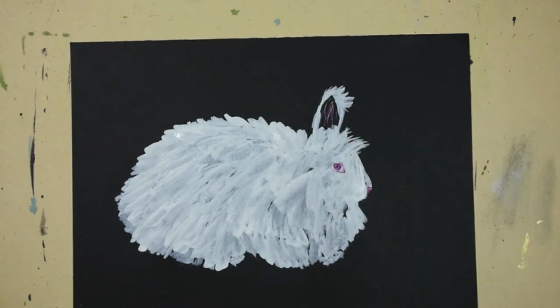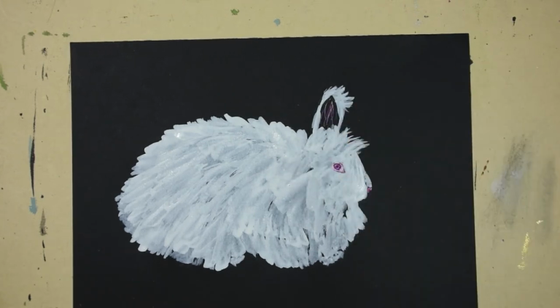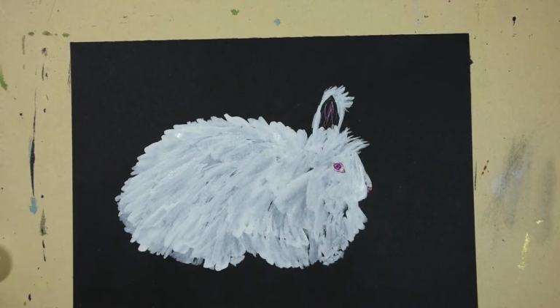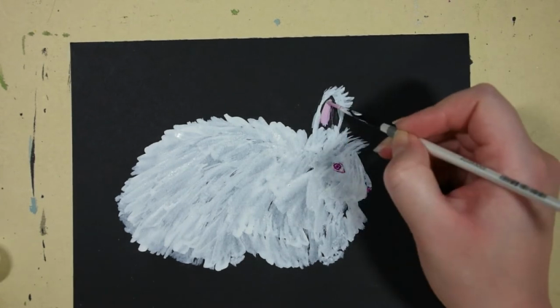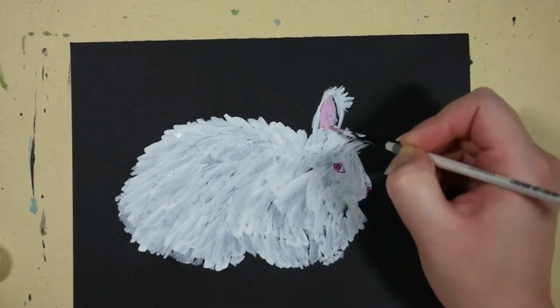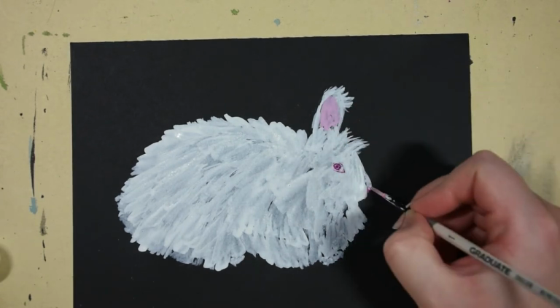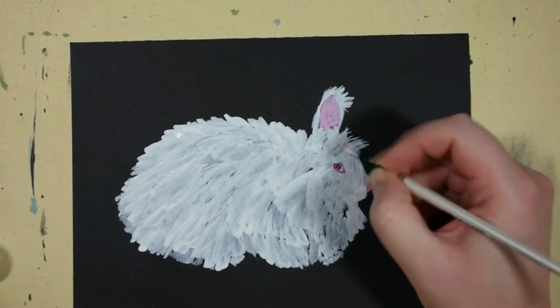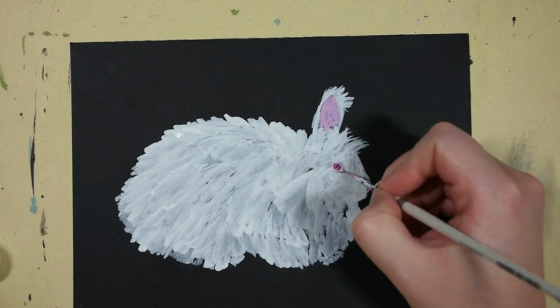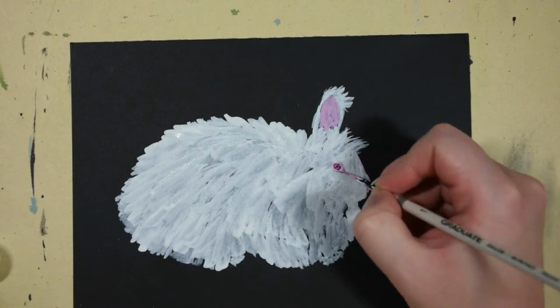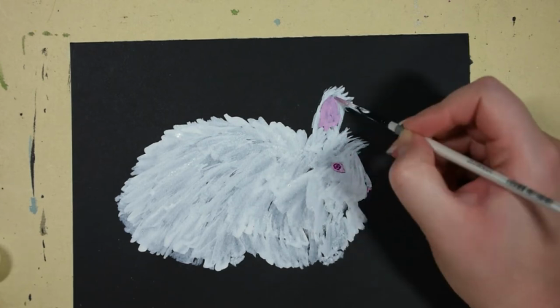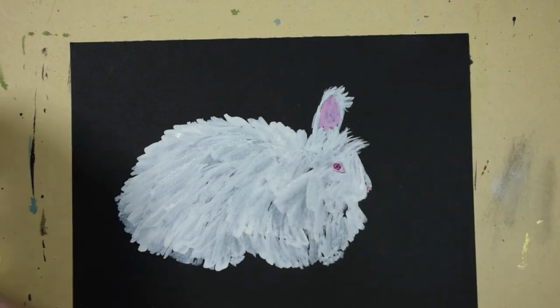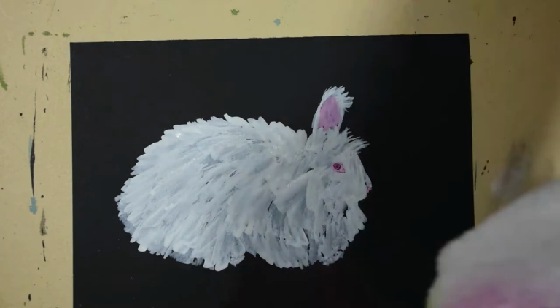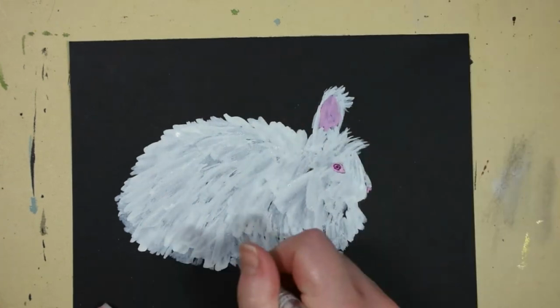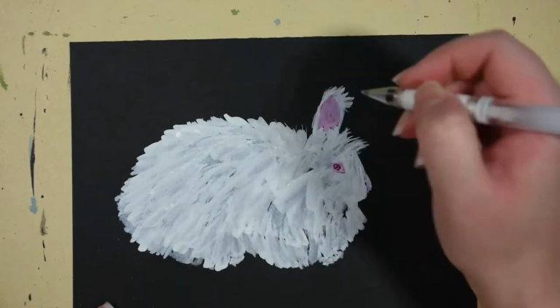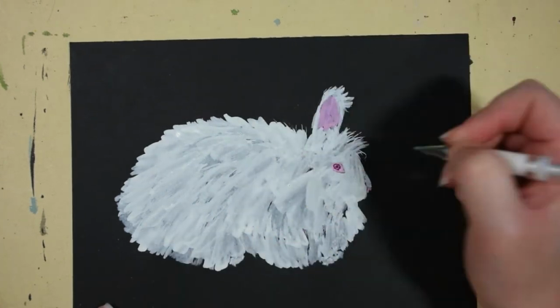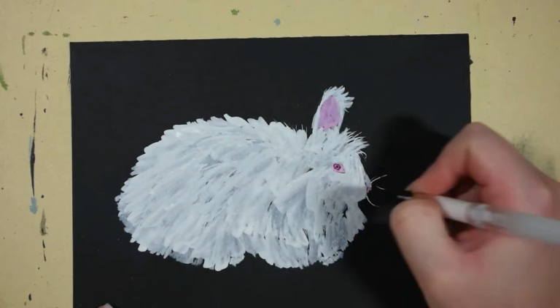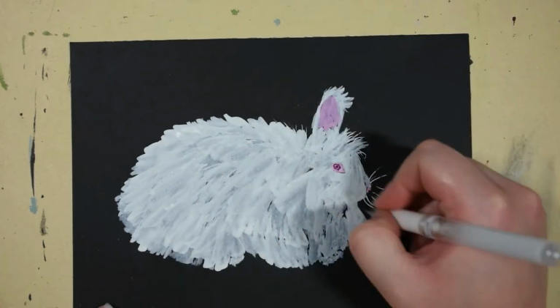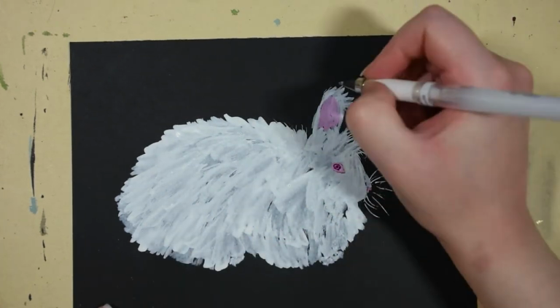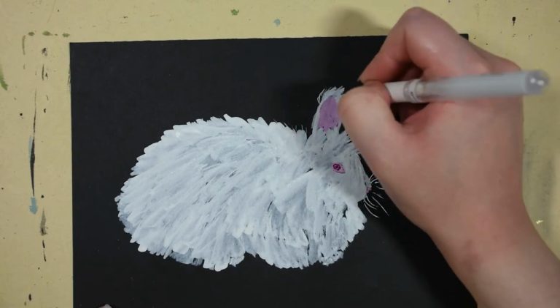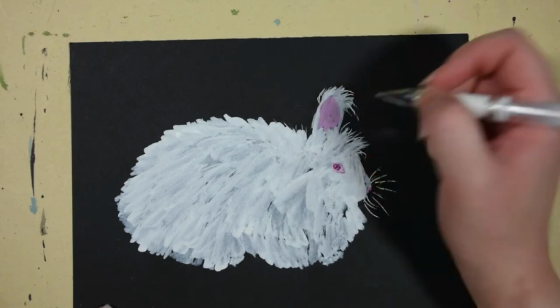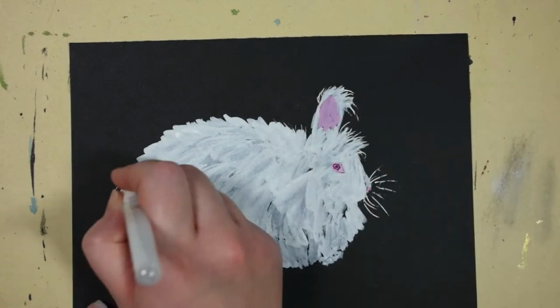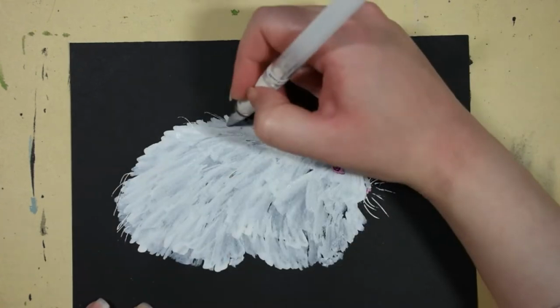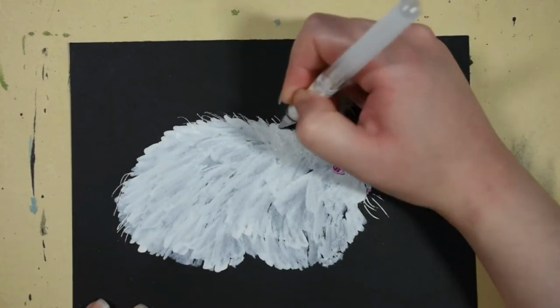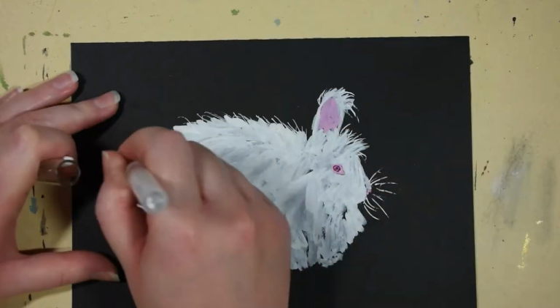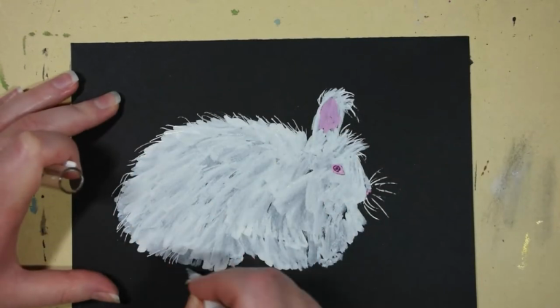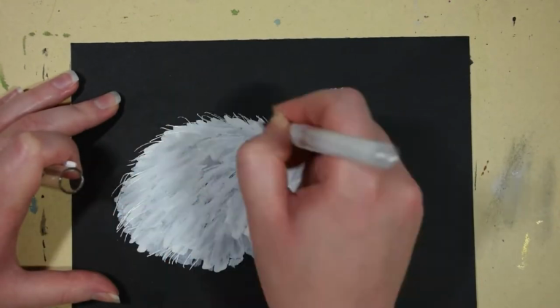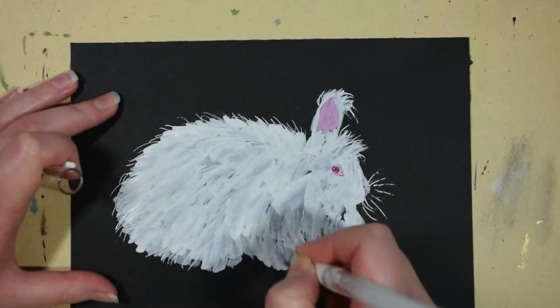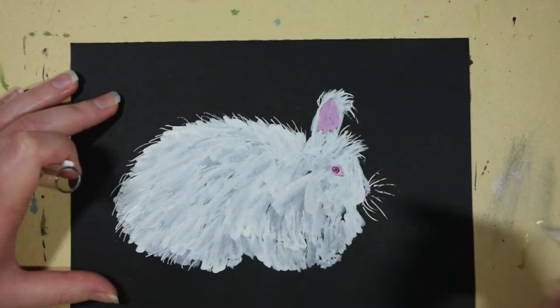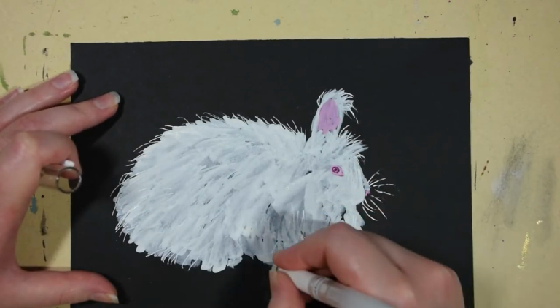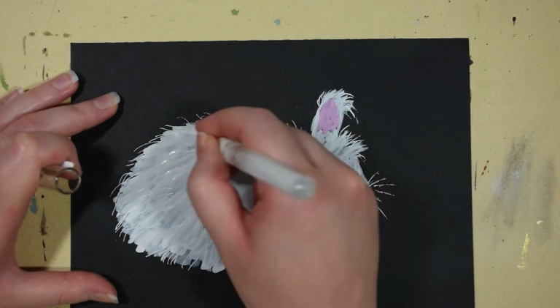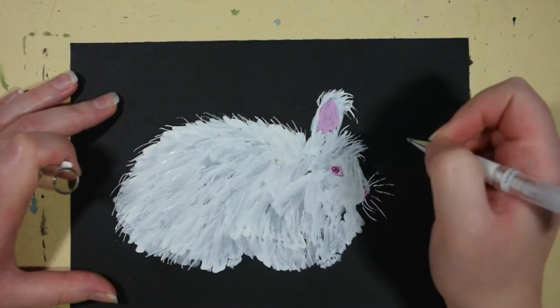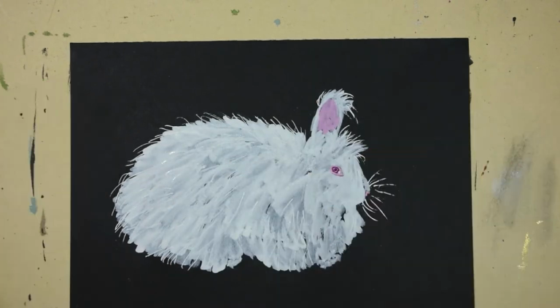You can see here that I was kind of sloppy with the painting. I used a brush and white ink to do the fur, and here I add some strands of hair with the white gel pen.